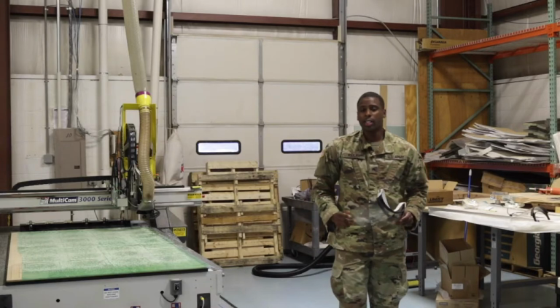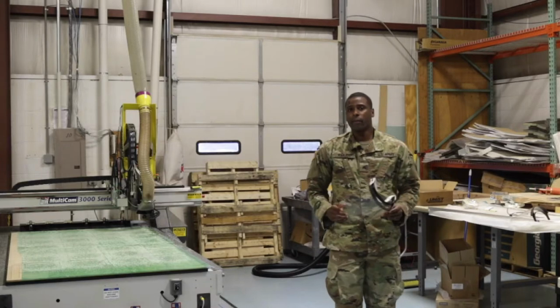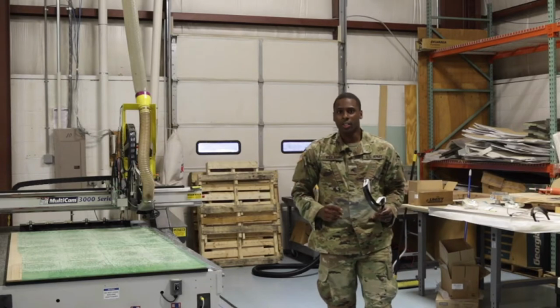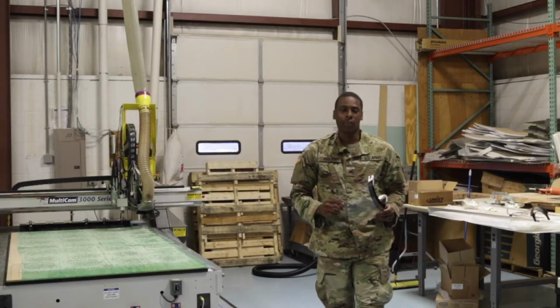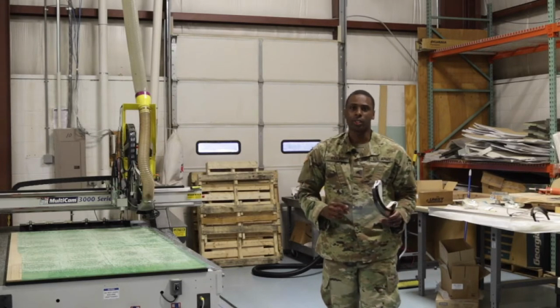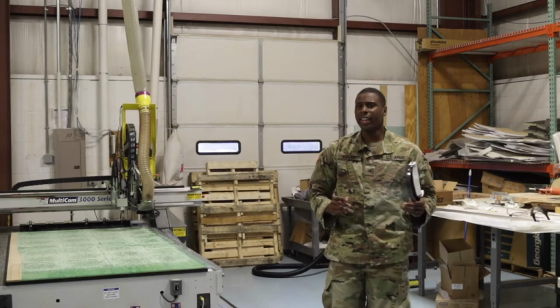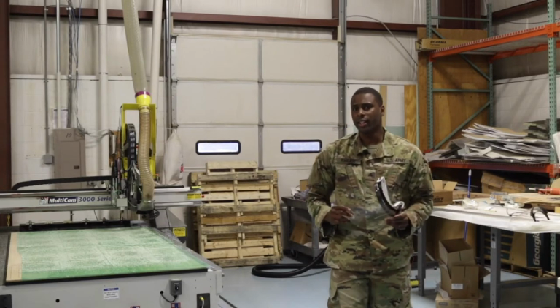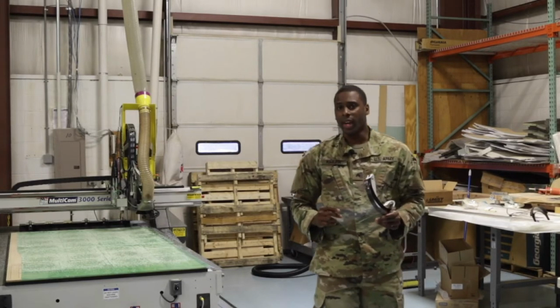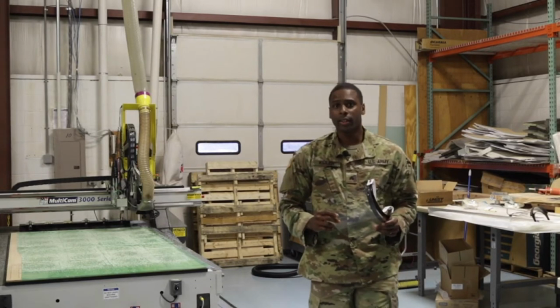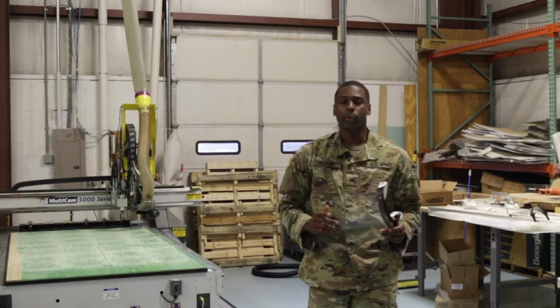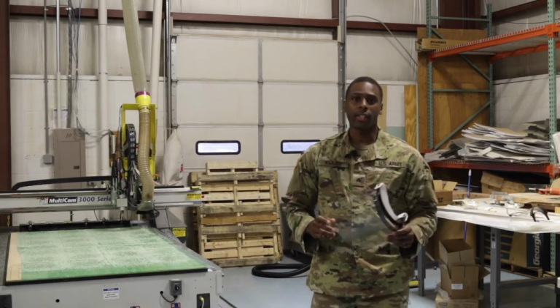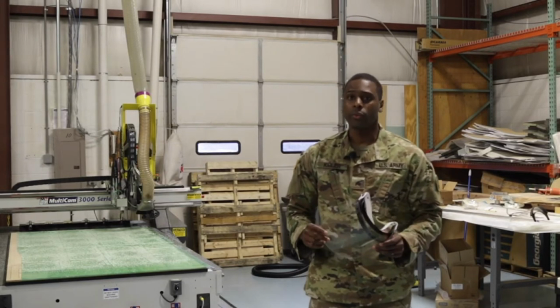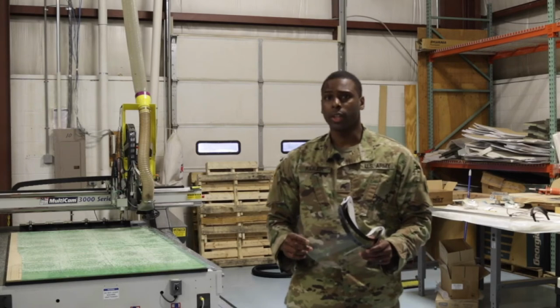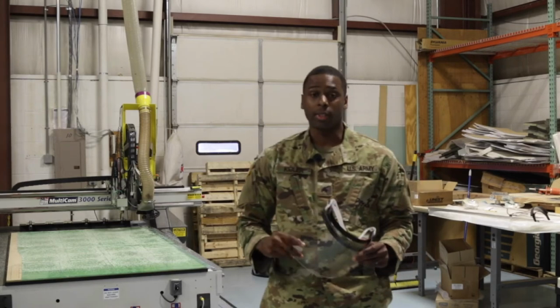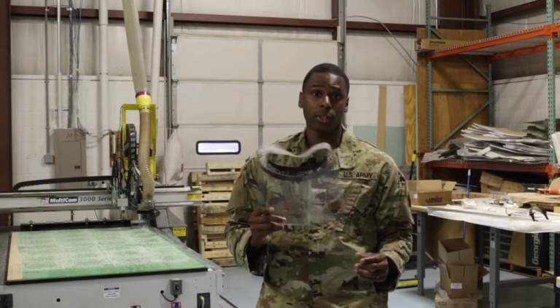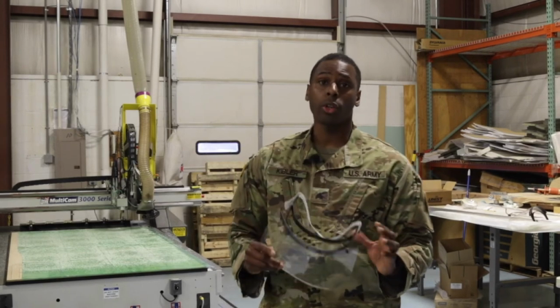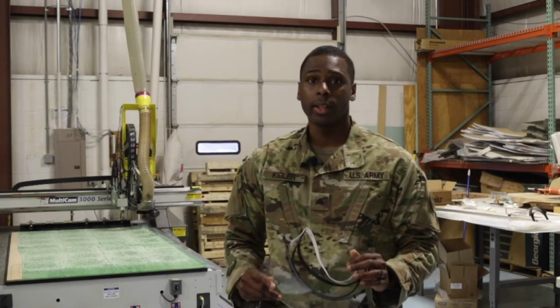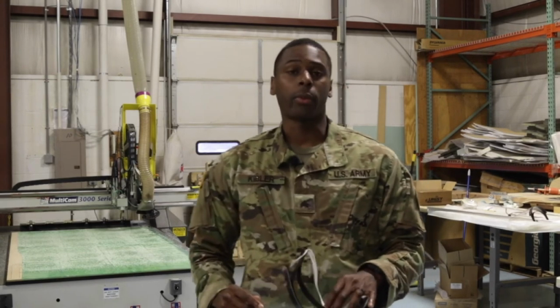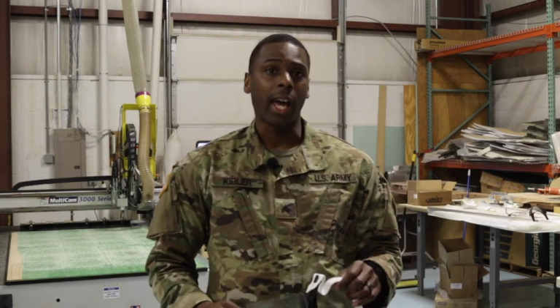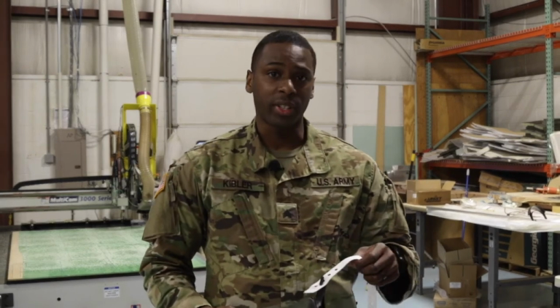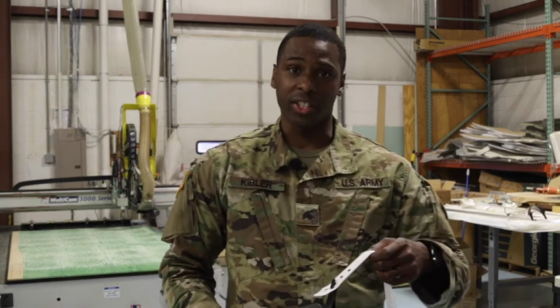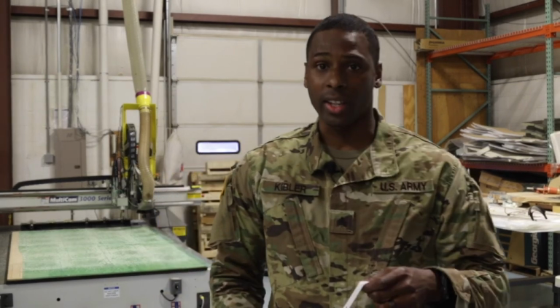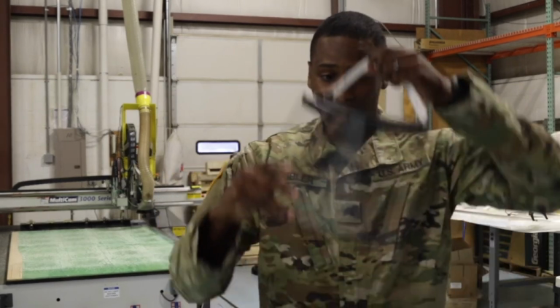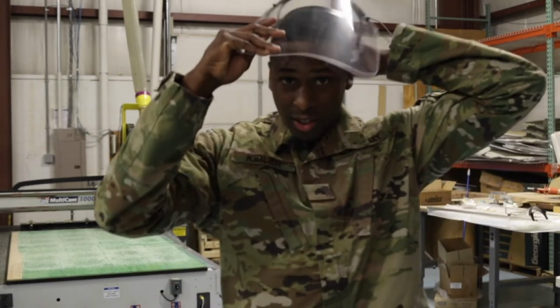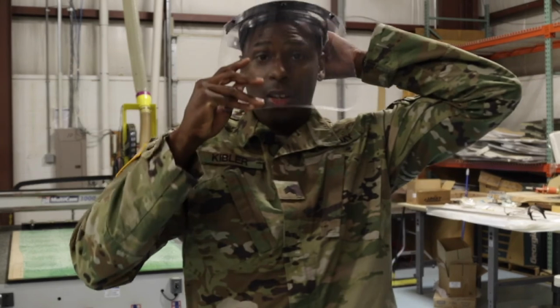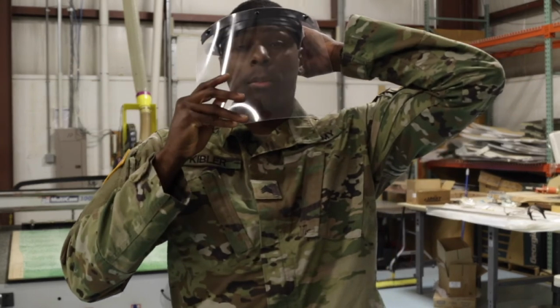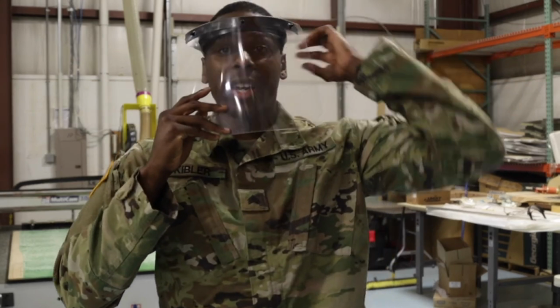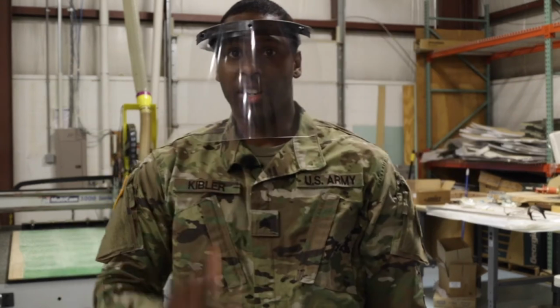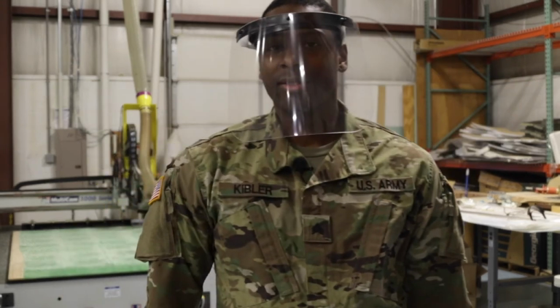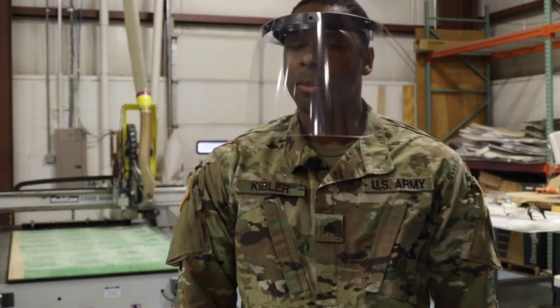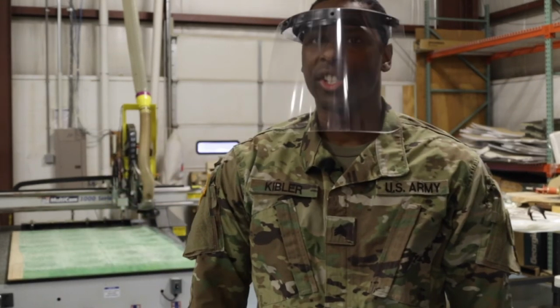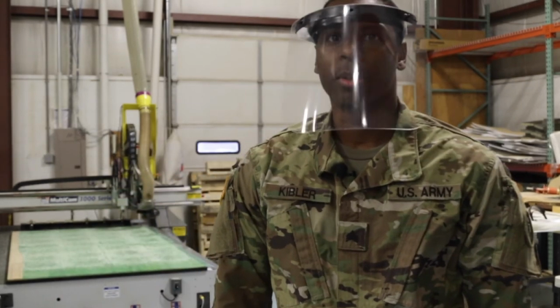Some of the advantages of this face shield are that they're easy to disinfect, they retain less dermal facial heat, and most importantly, they provide a lot more protection to the face. For the Maryland National Guard, I'm Sergeant Chaz Kittler.